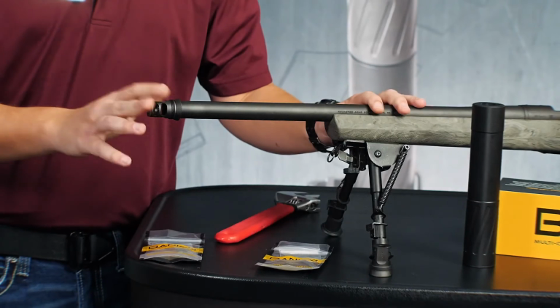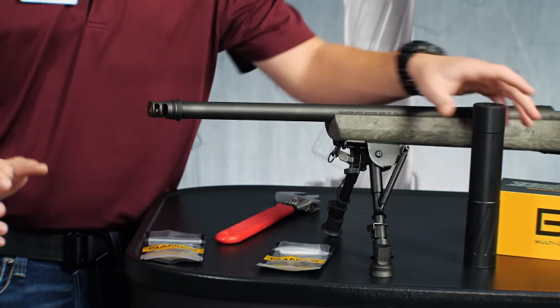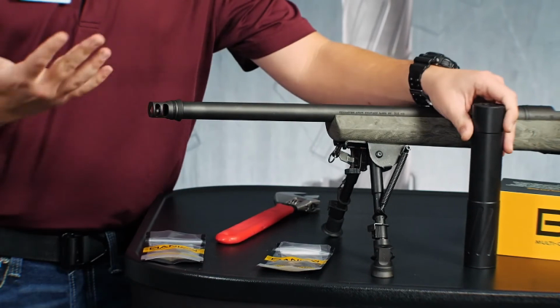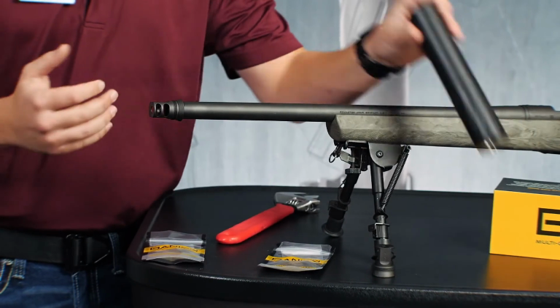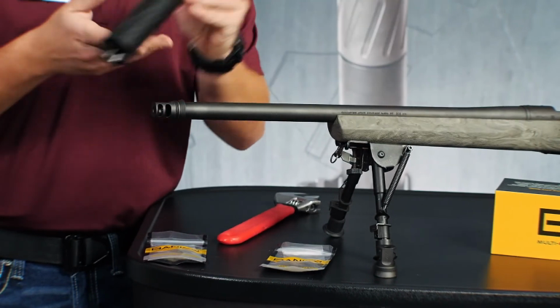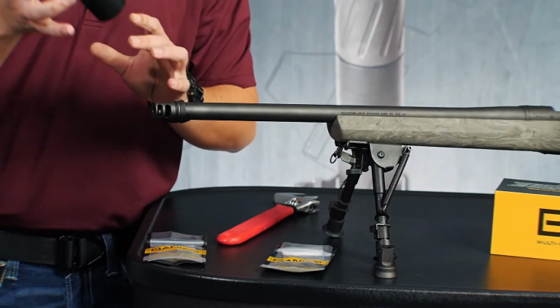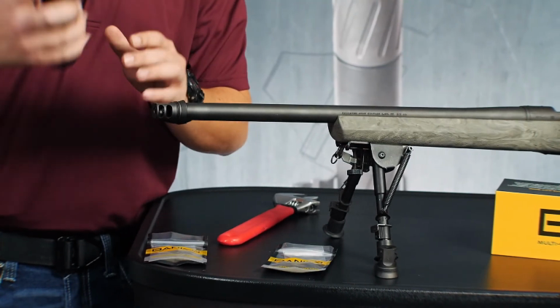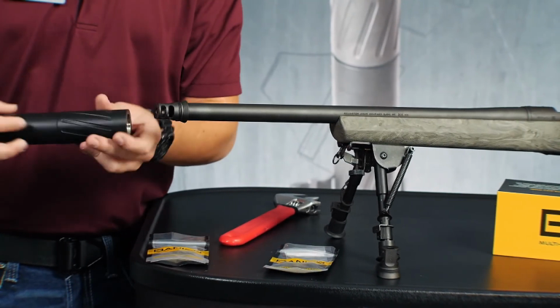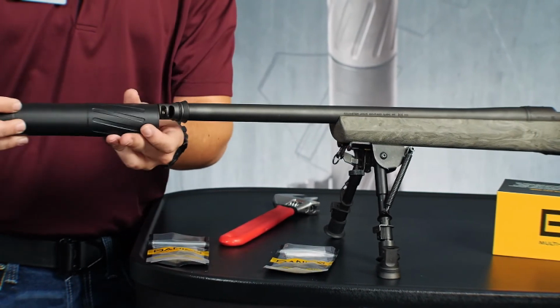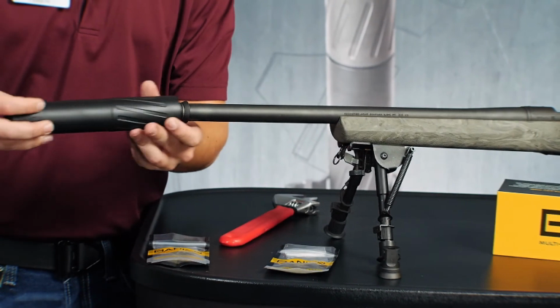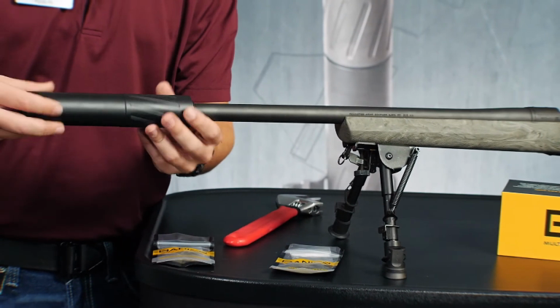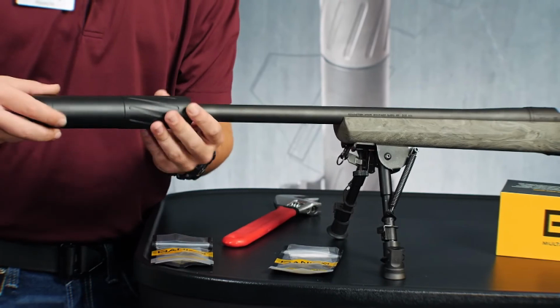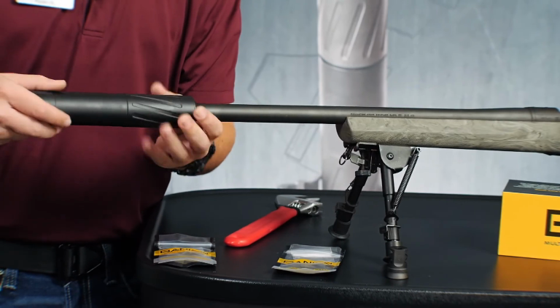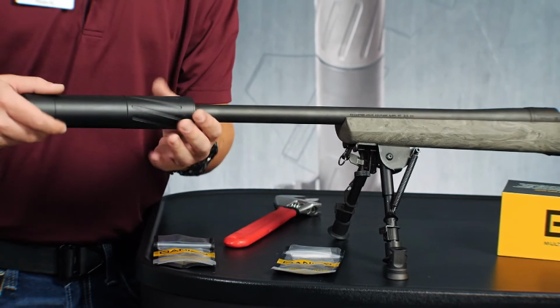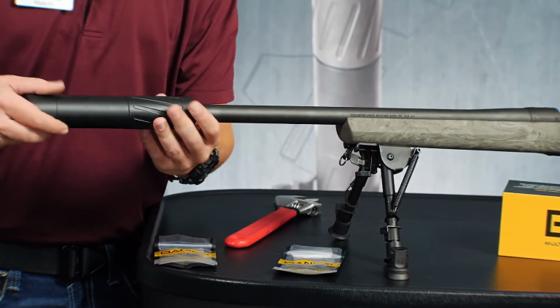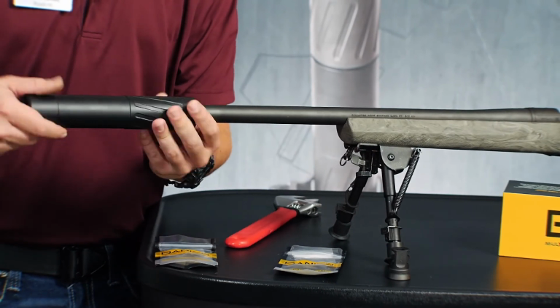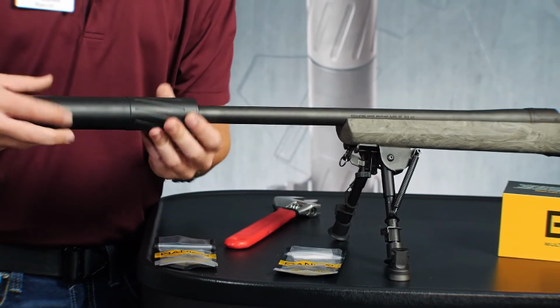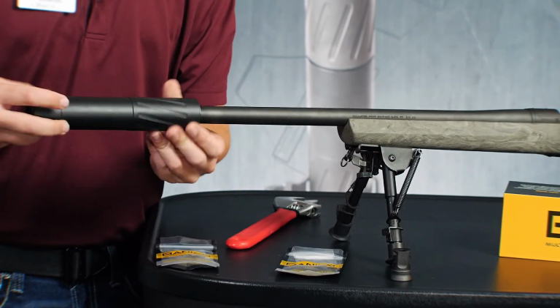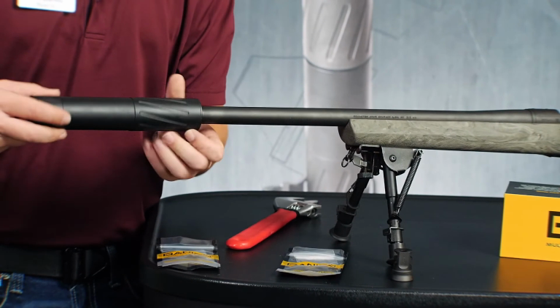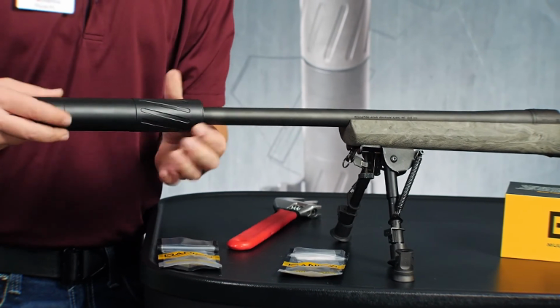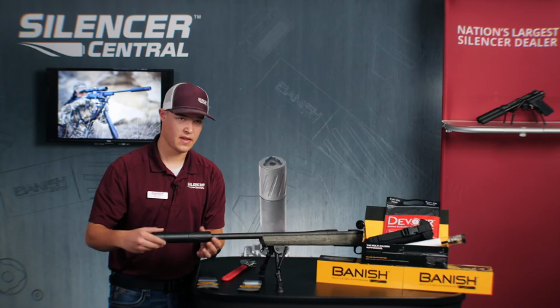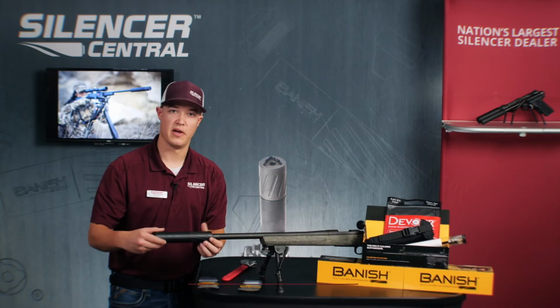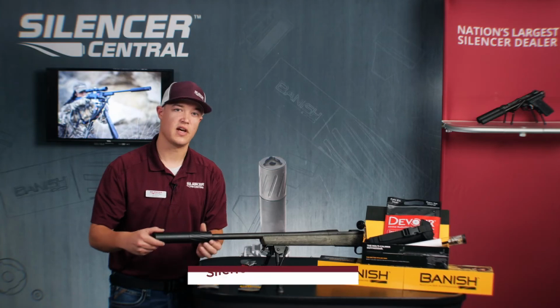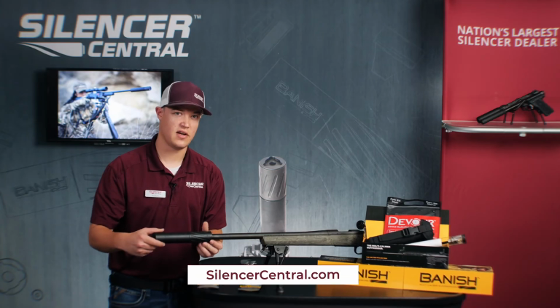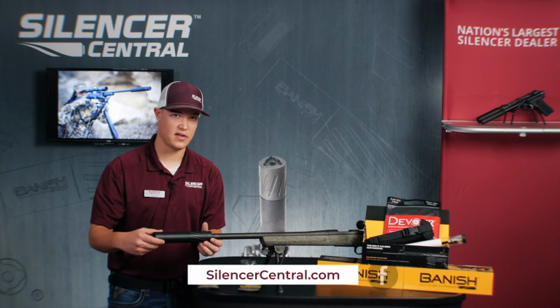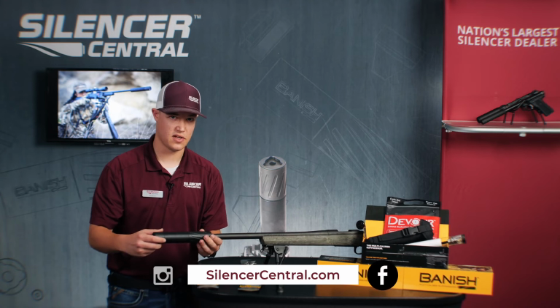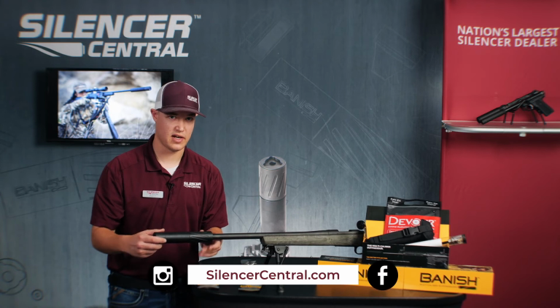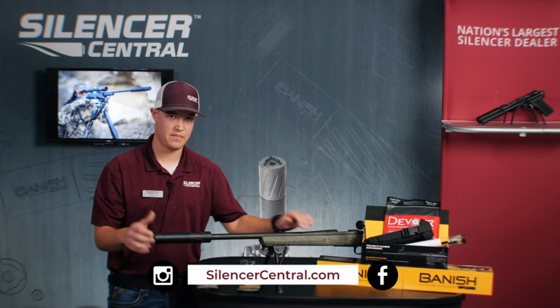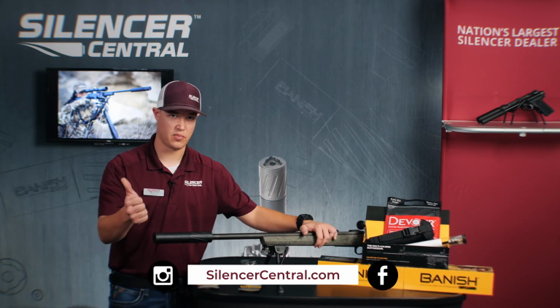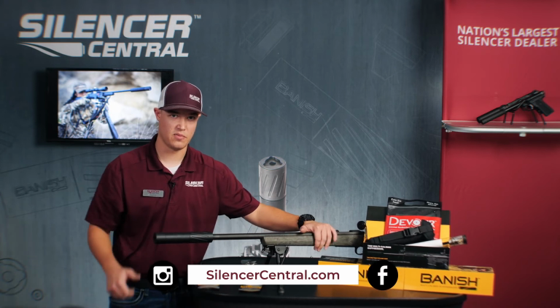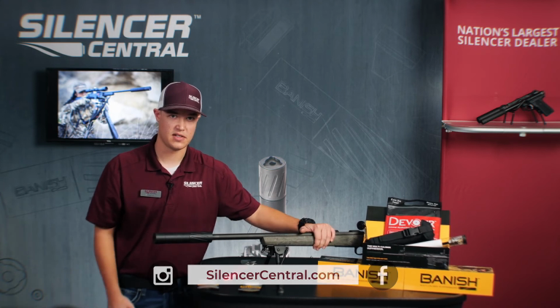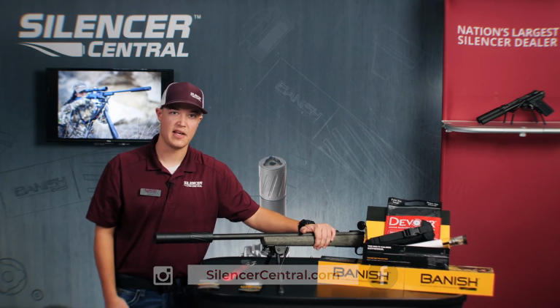Once that's done you're actually ready to go. You can go ahead and take your suppressor that is QD and install it onto the muzzle. Make sure you check us out at silencercentral.com. We appreciate your business. Thank you.